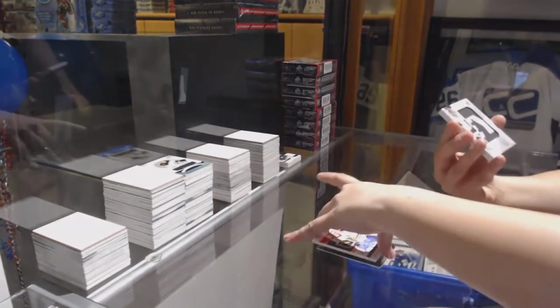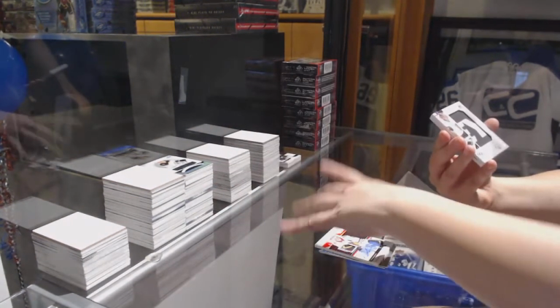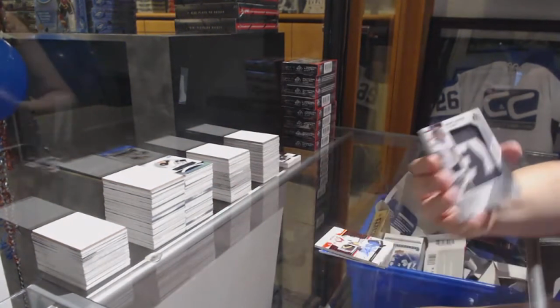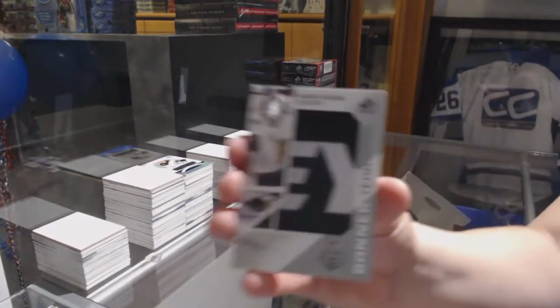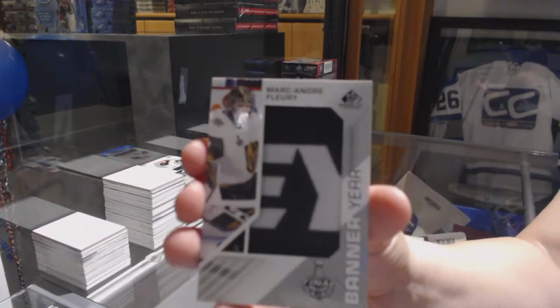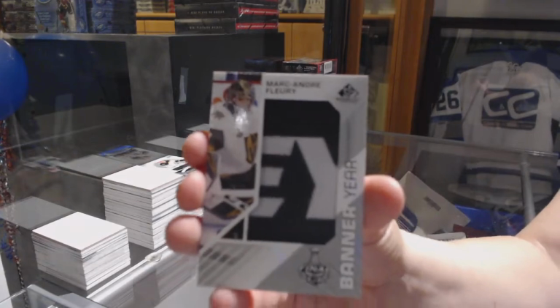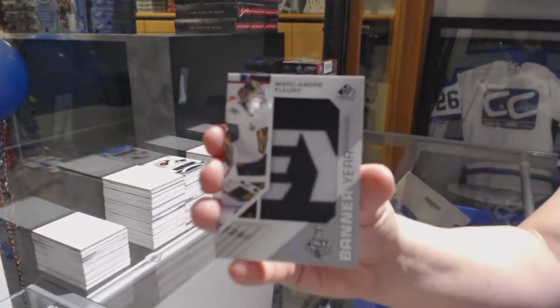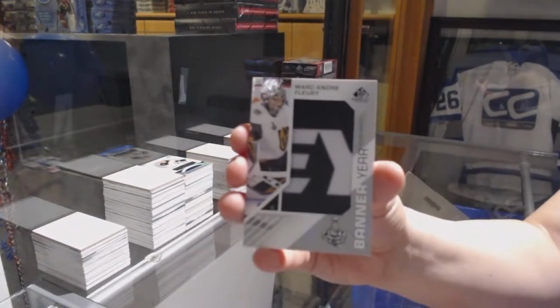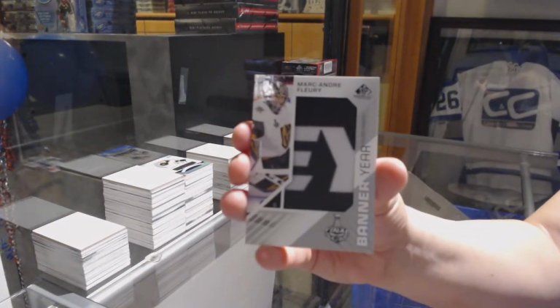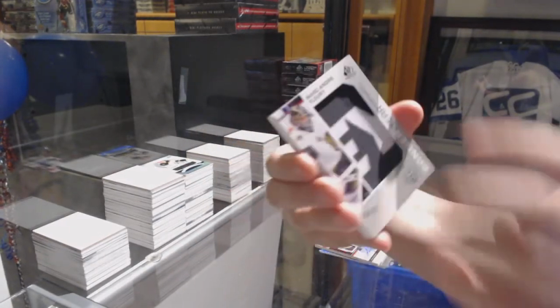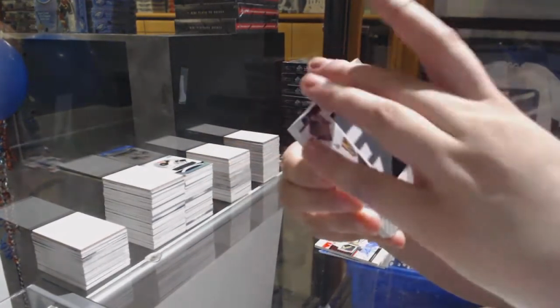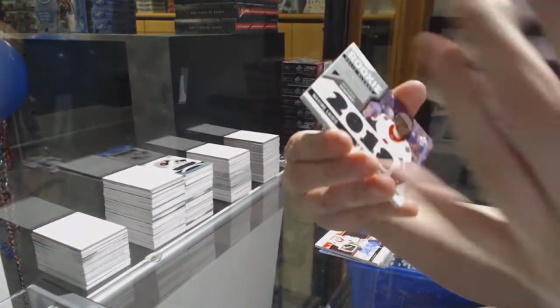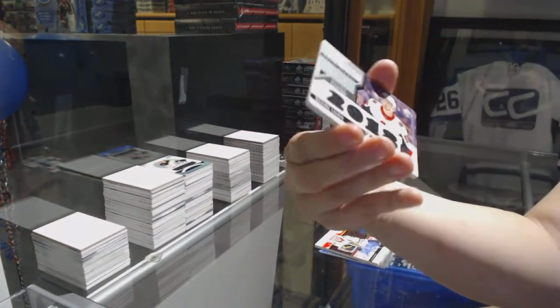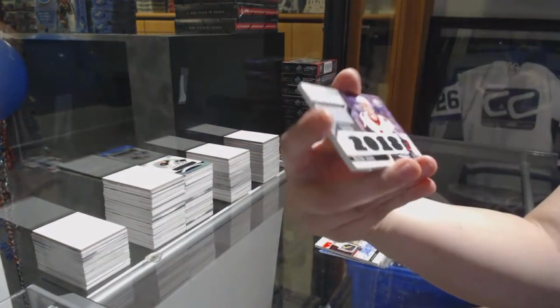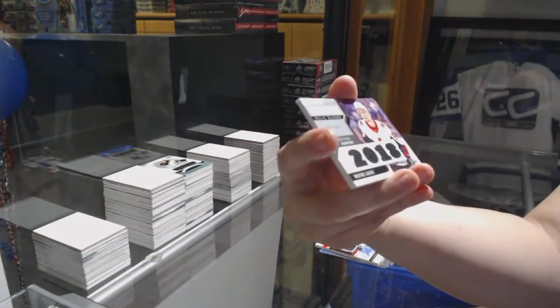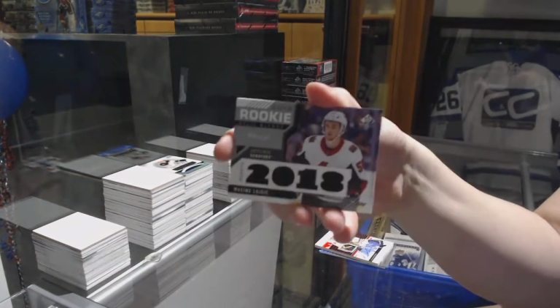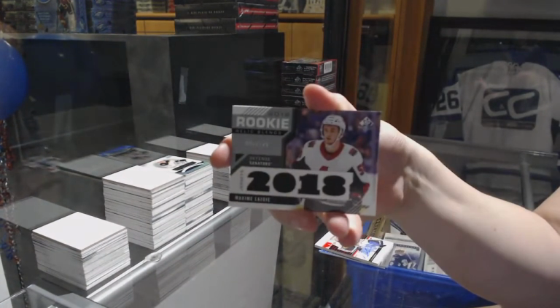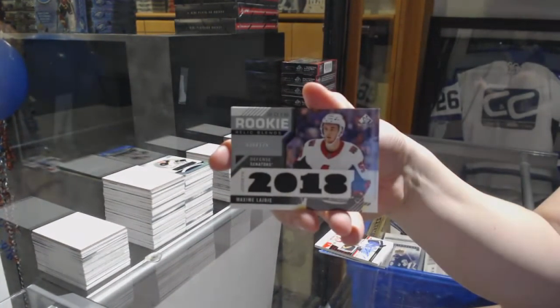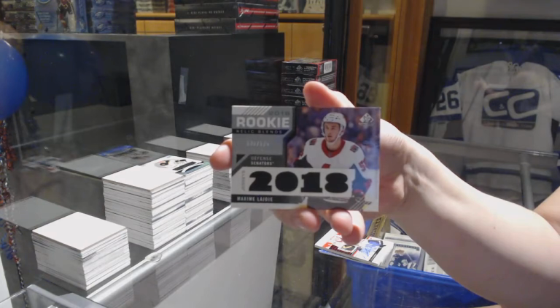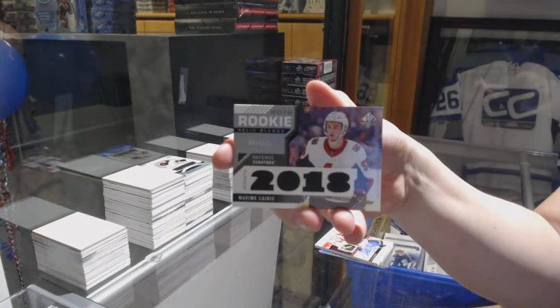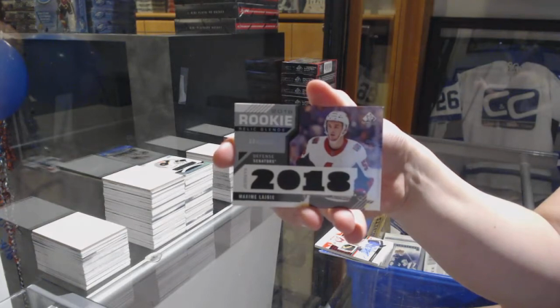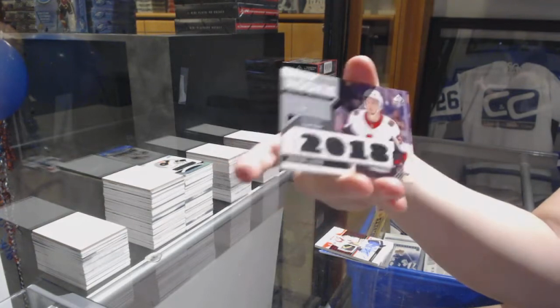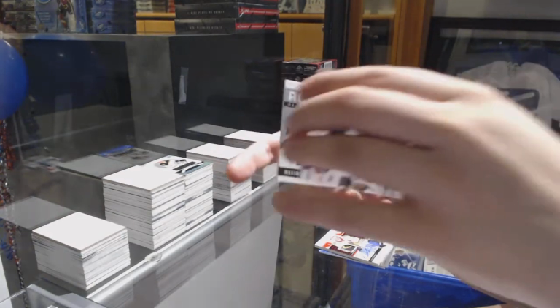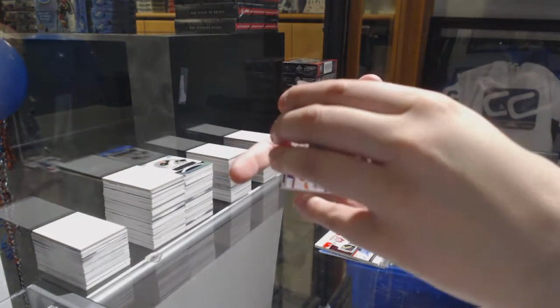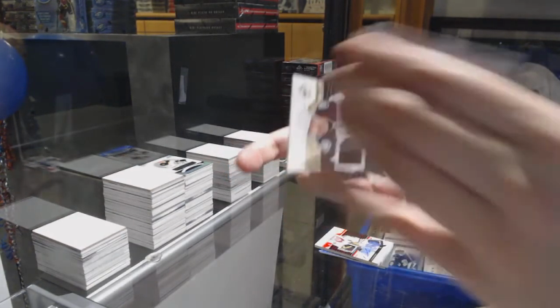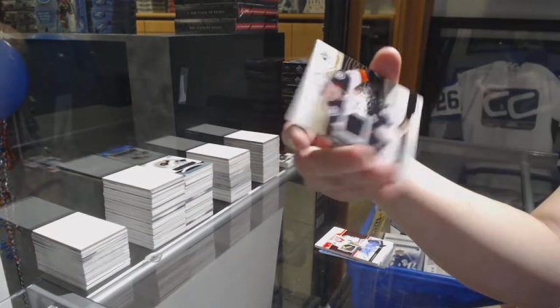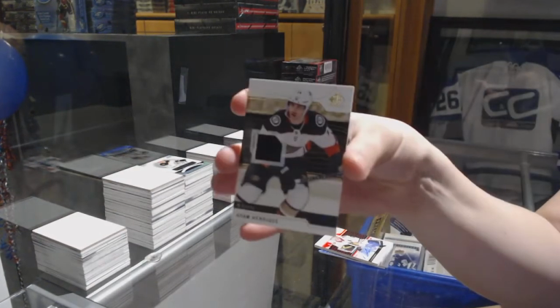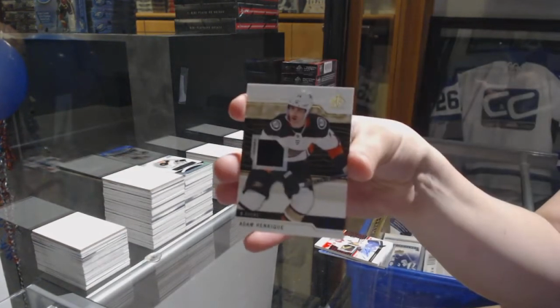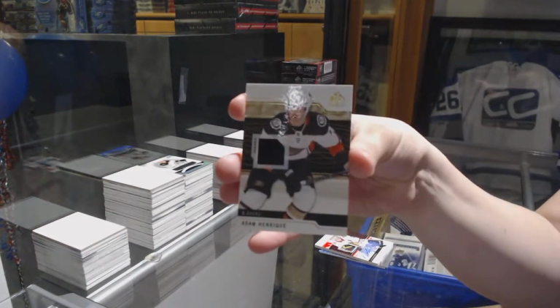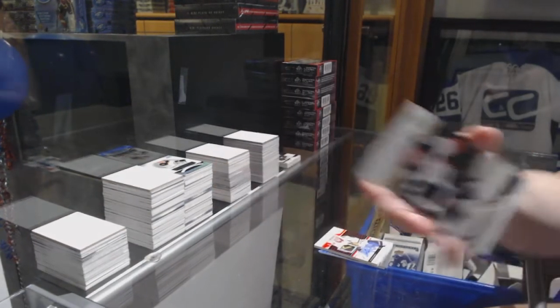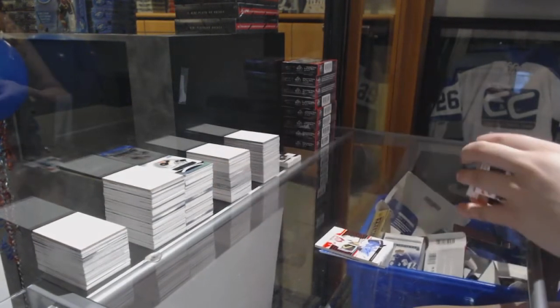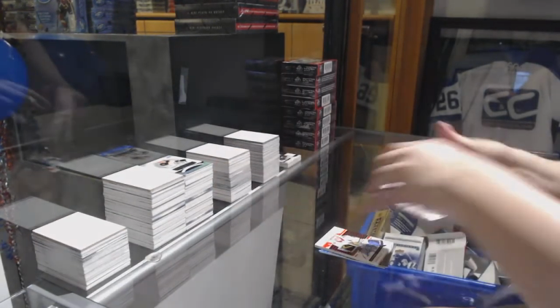A banner here of Marc-Andre Fleury for the Vegas Golden Knights. A rookie relic blends jersey numbered to 125 of Maxime Lajoie for the Senators, and a jersey of Adam Henry for the Ducks.